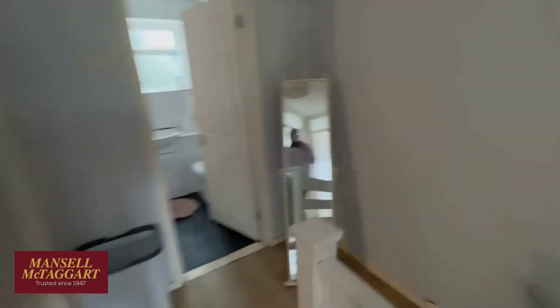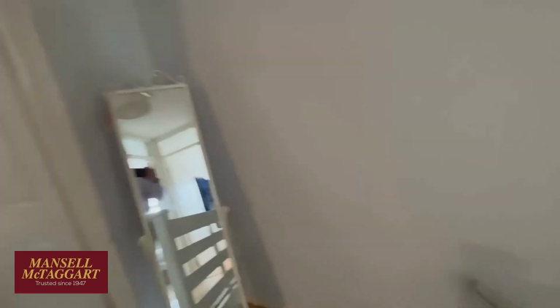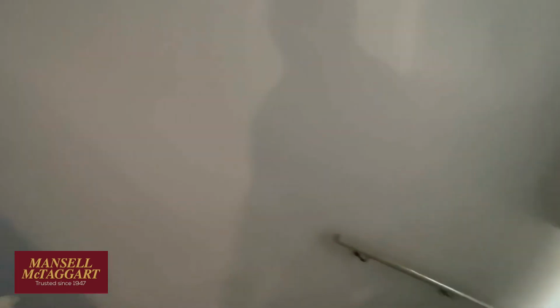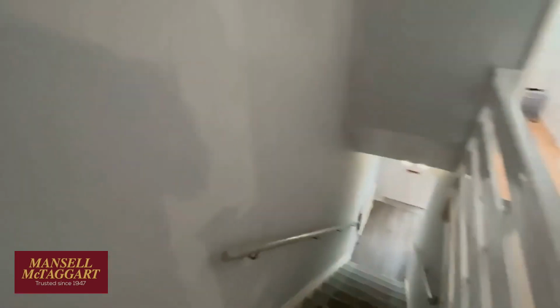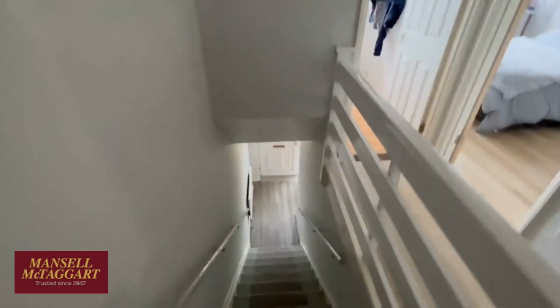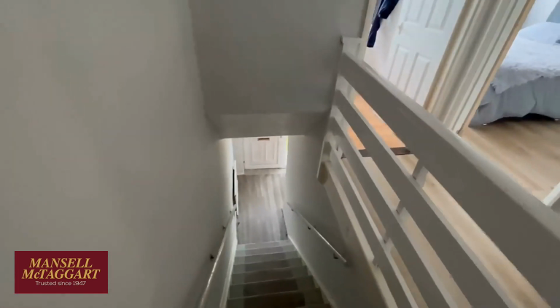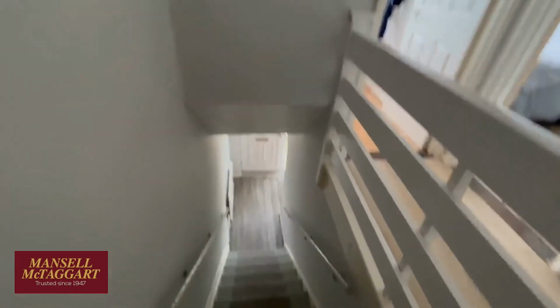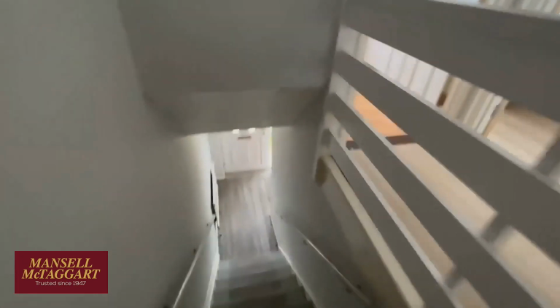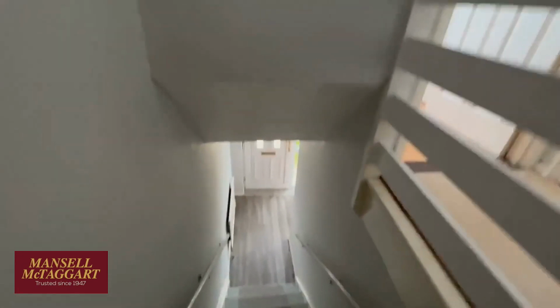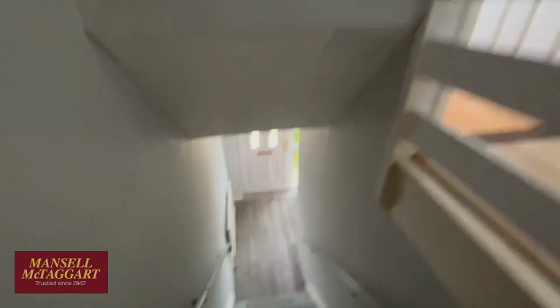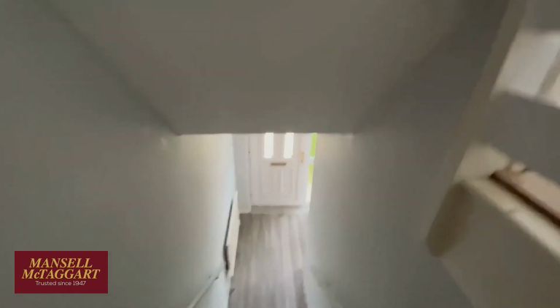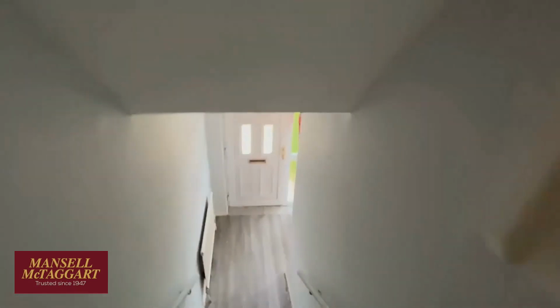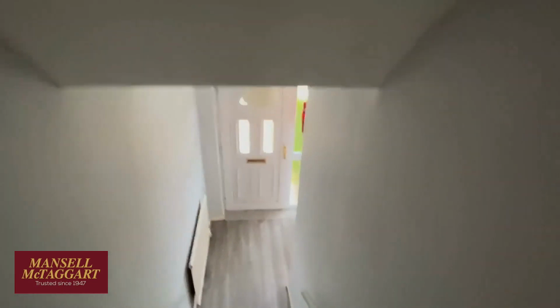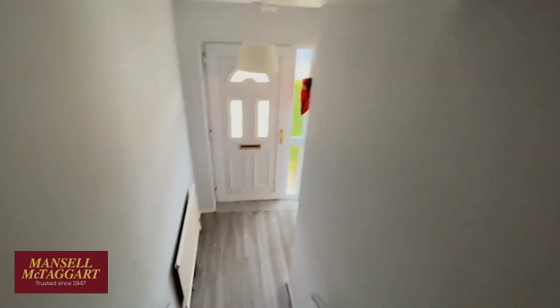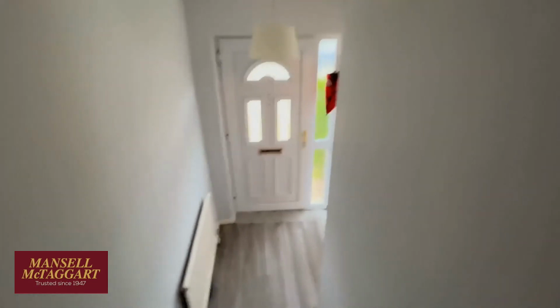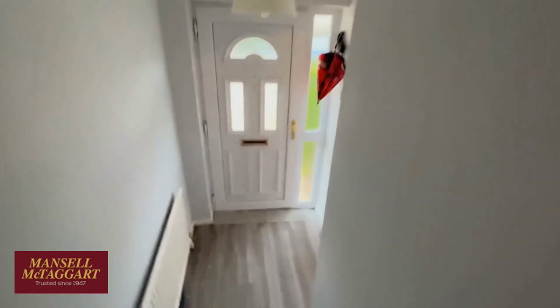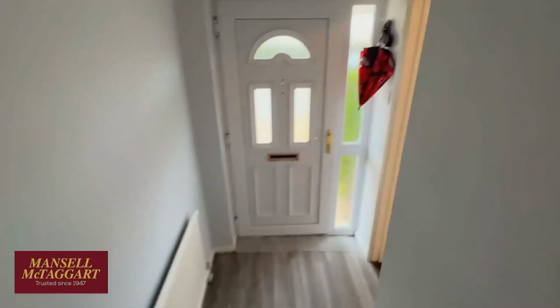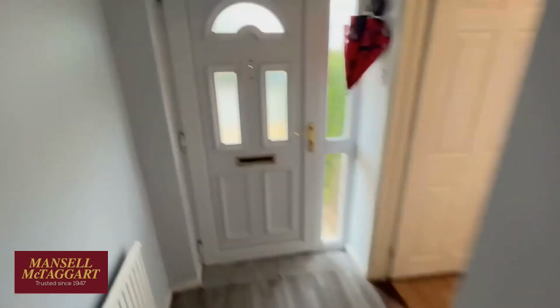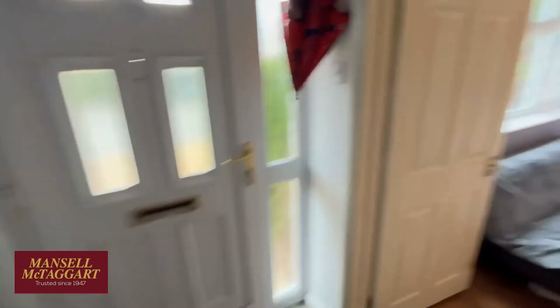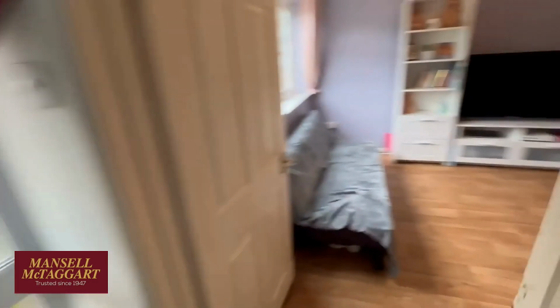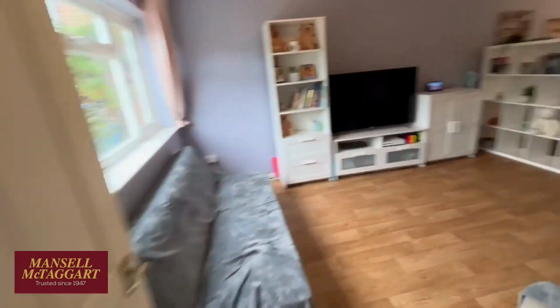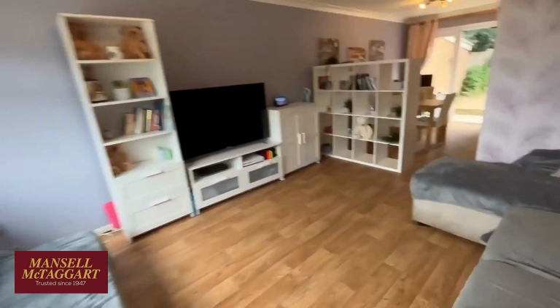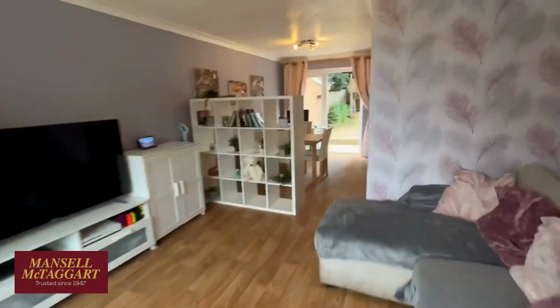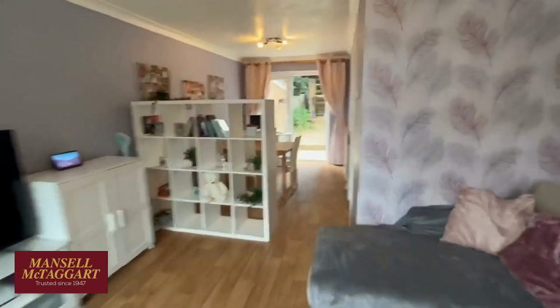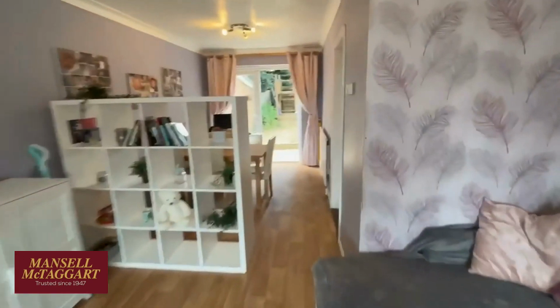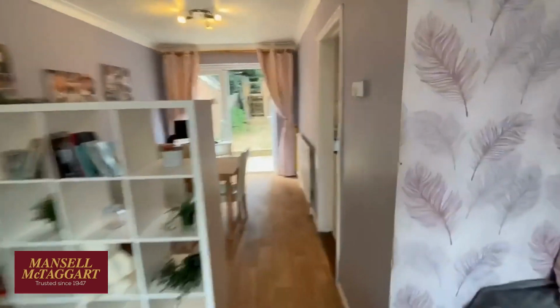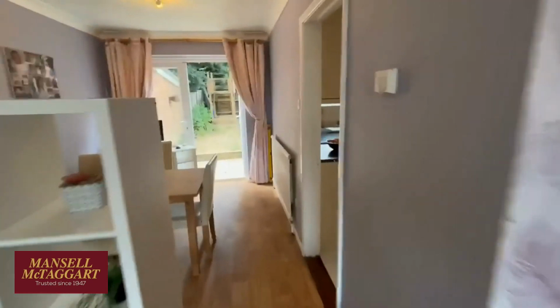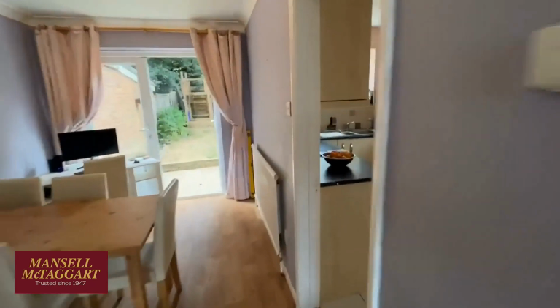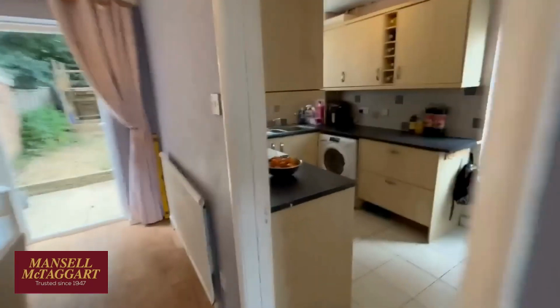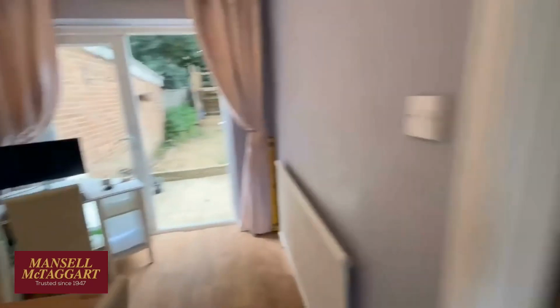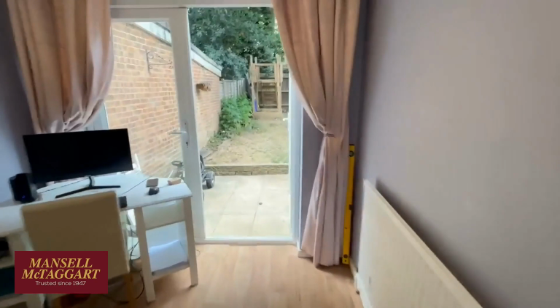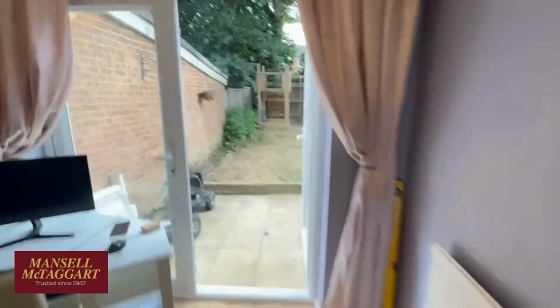Nice little house — lovely to be detached. We've sold lots of semi-detached houses on this side of town, but as I mentioned, it does need a little bit of updating, which is why we've priced it sensibly. We sold another house in the cul-de-sac very recently for a lot more than this, which was in better order, but not dramatically better order. So it's priced accordingly.